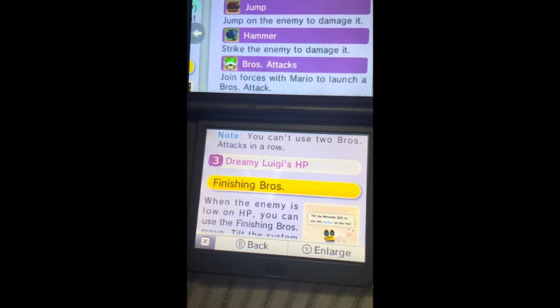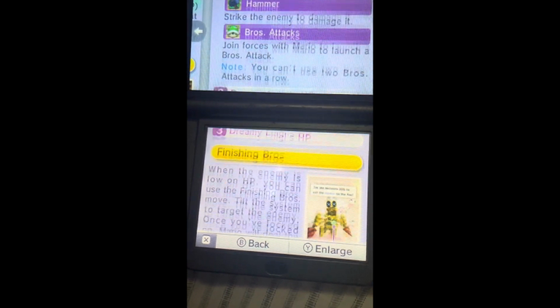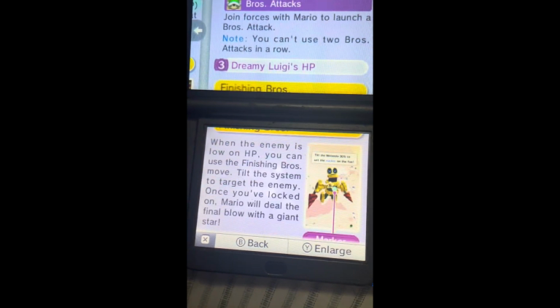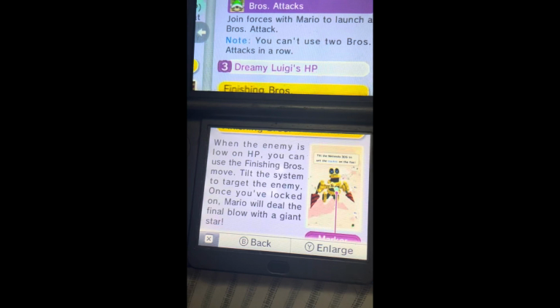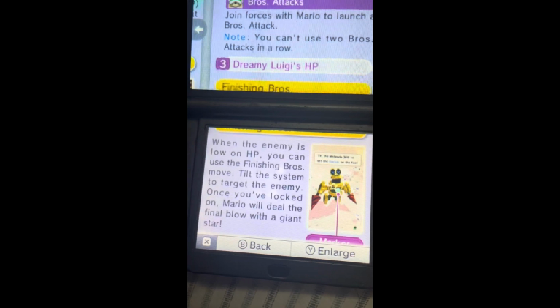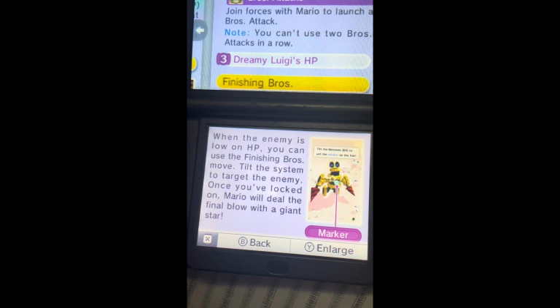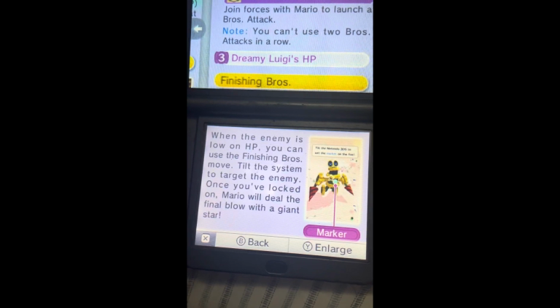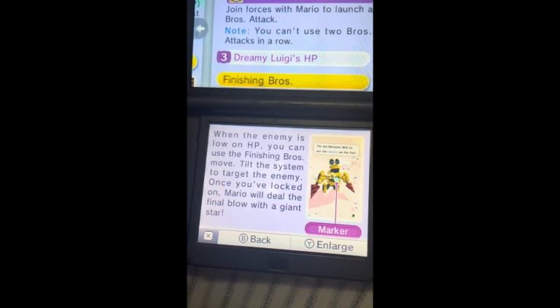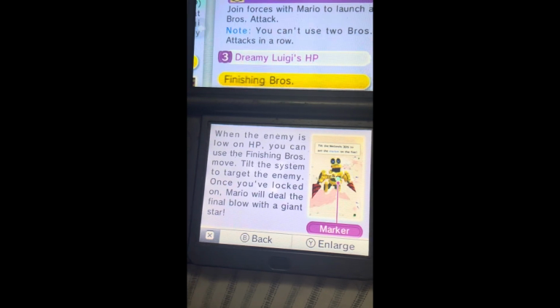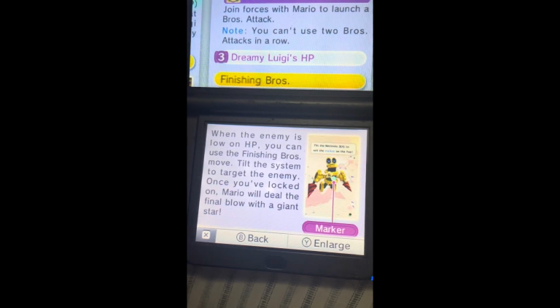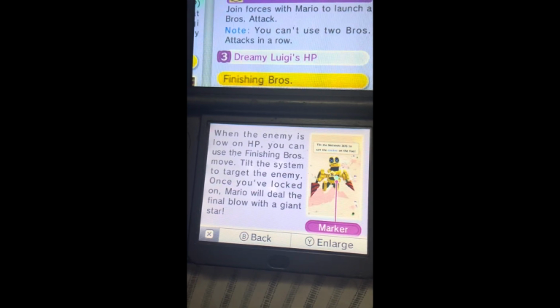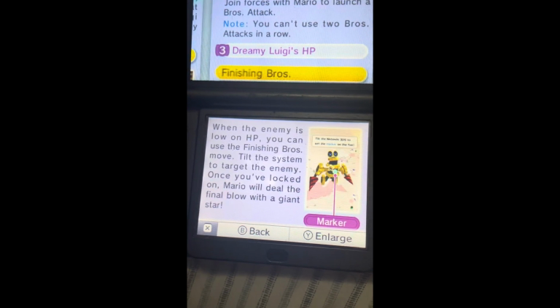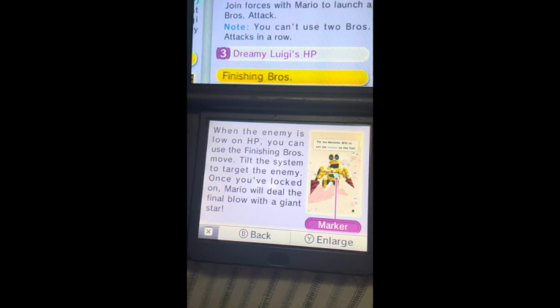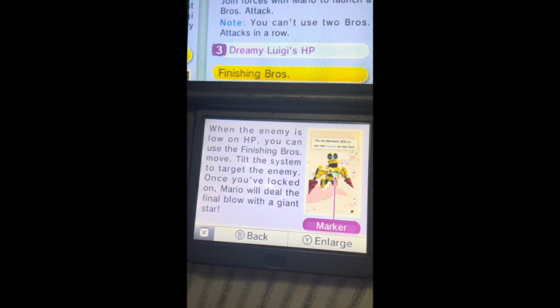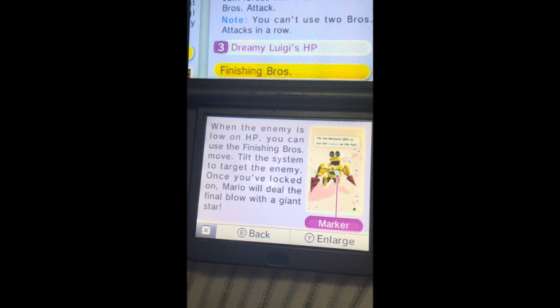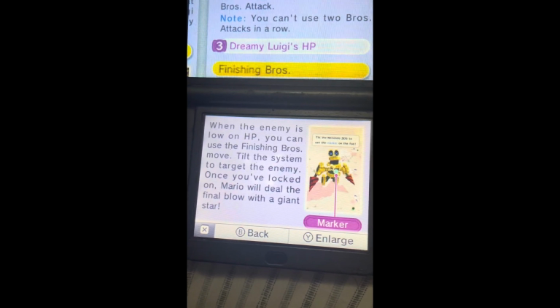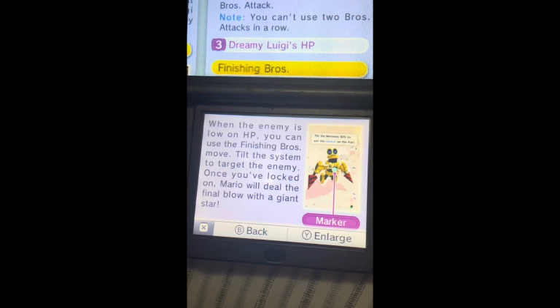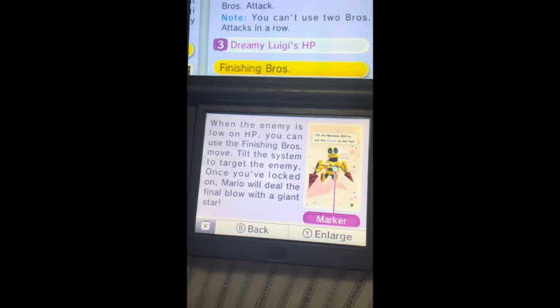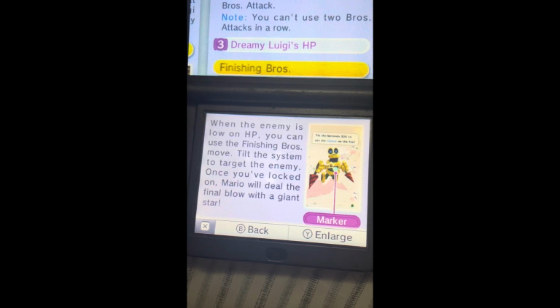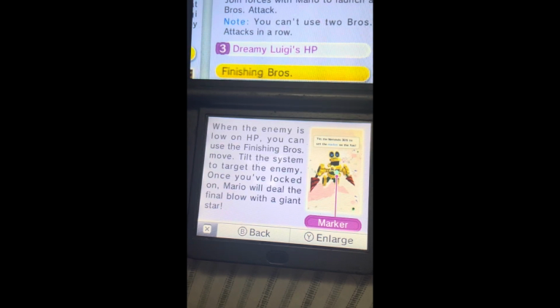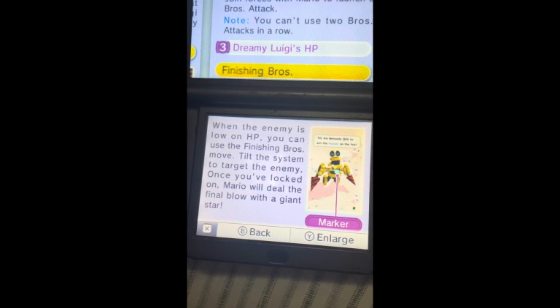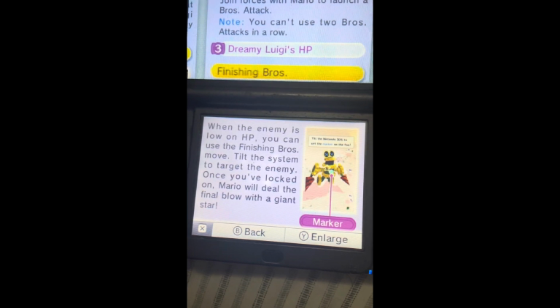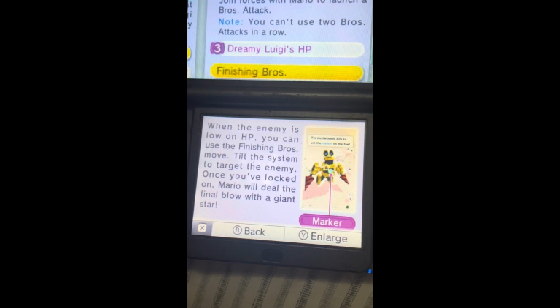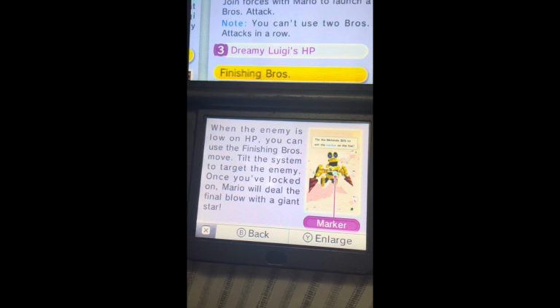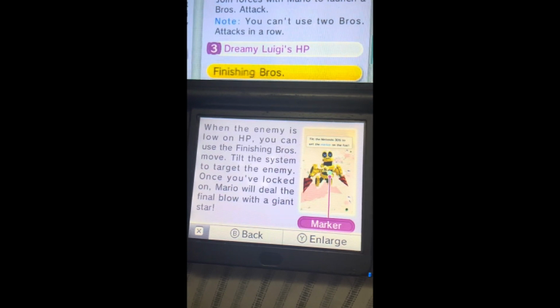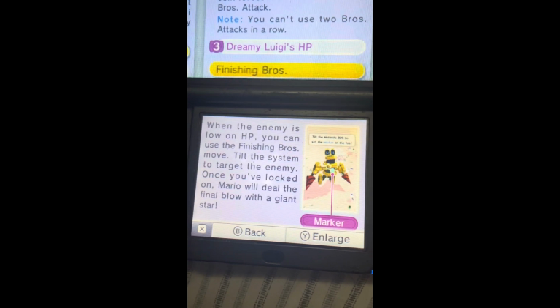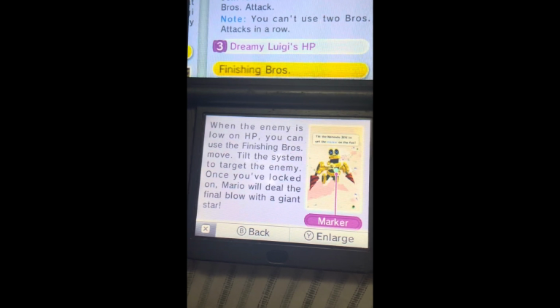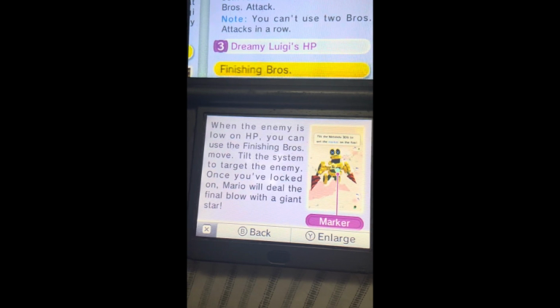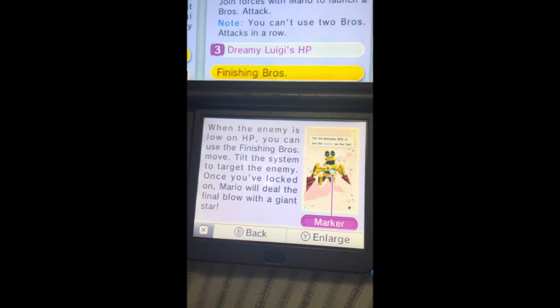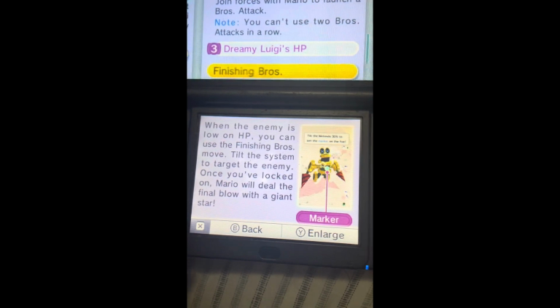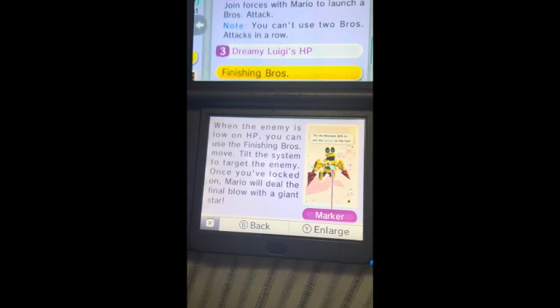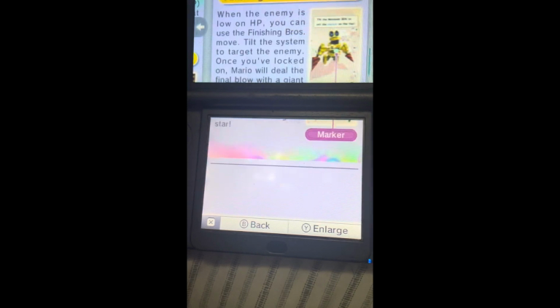Dreaming with HP — when the enemy is low on HP, use the finishing blow move to target the enemy. Once you lock on, Mario will do the front blow with a giant stop.